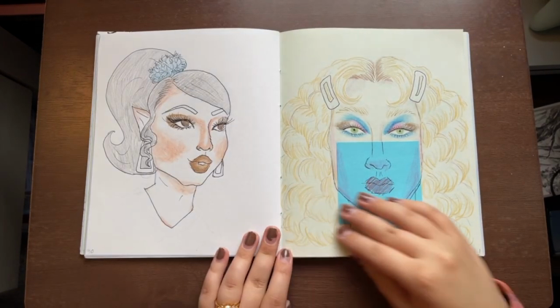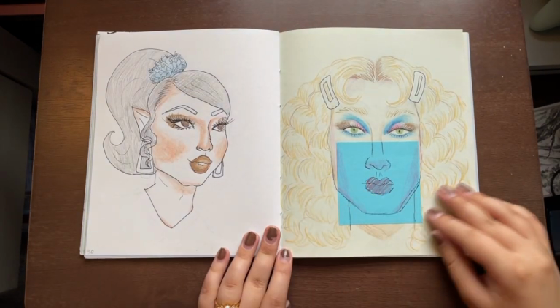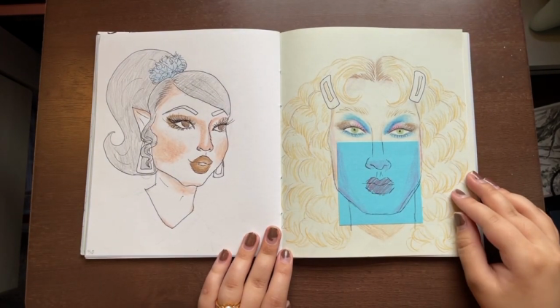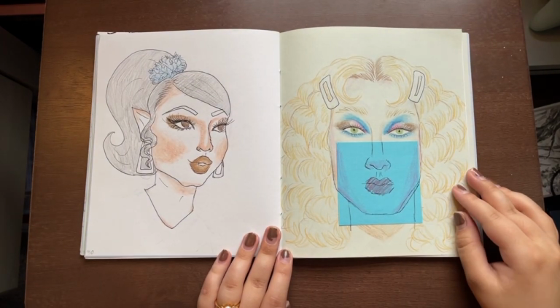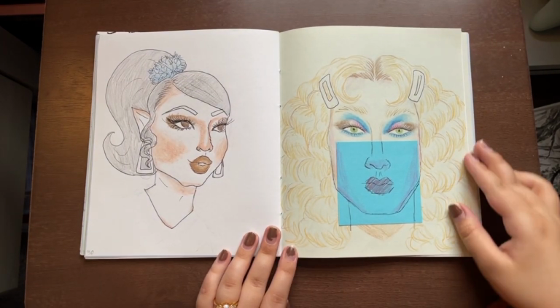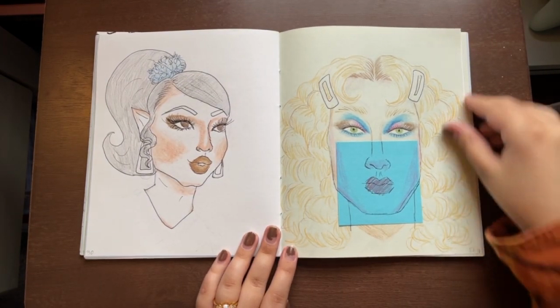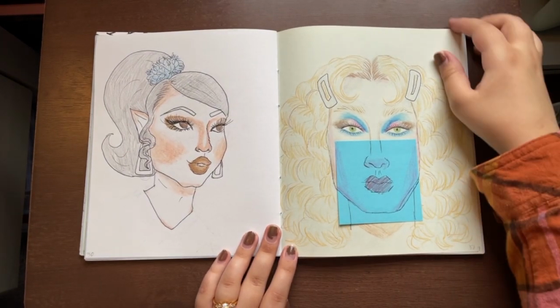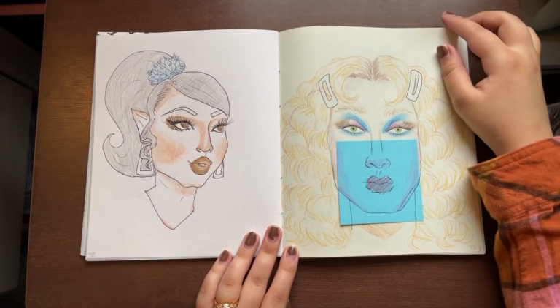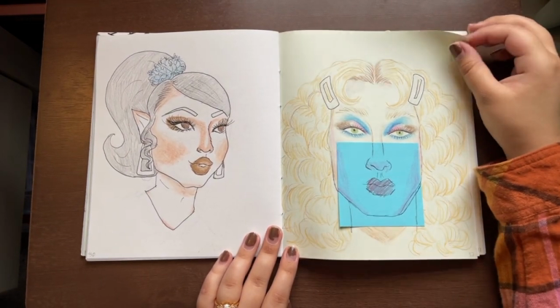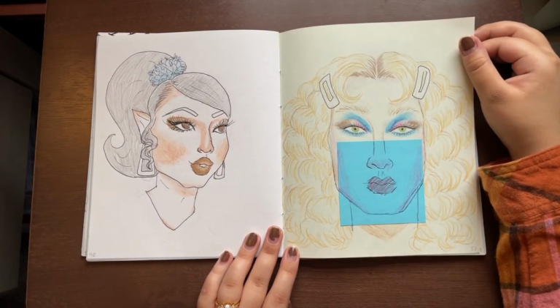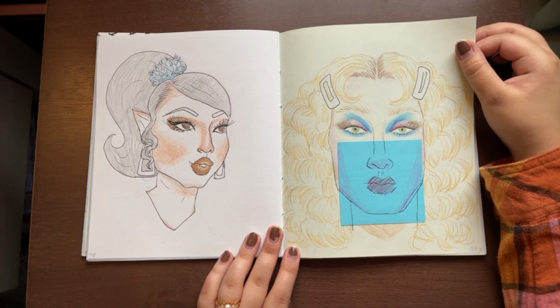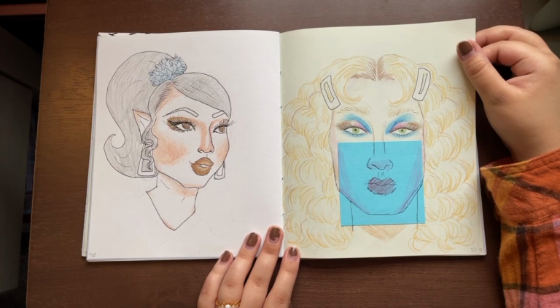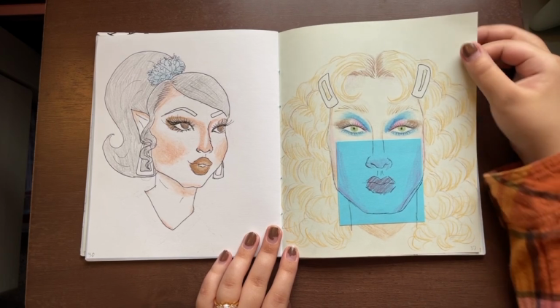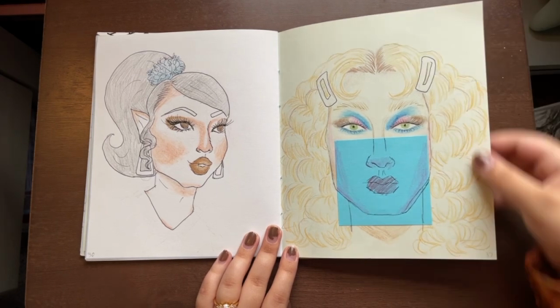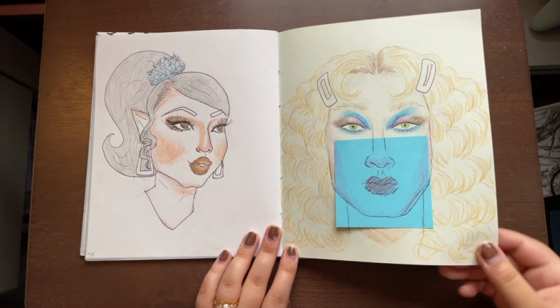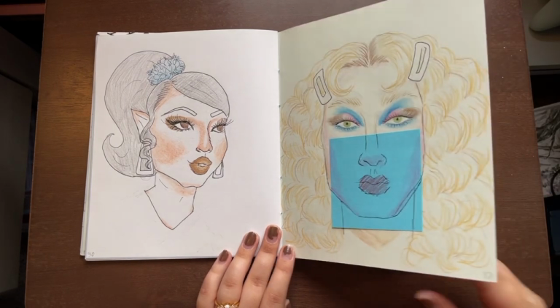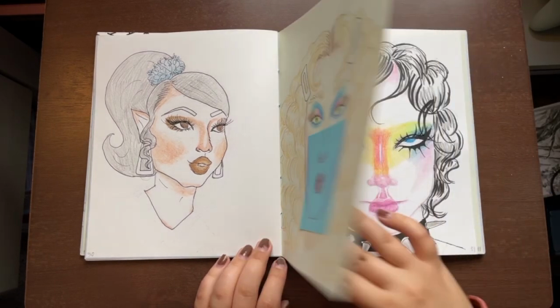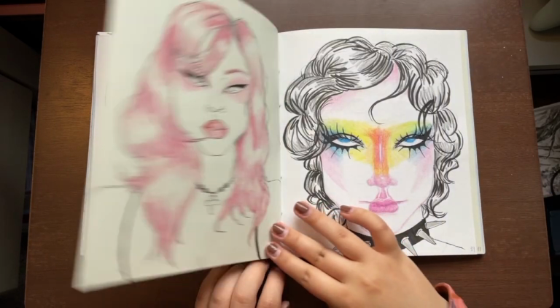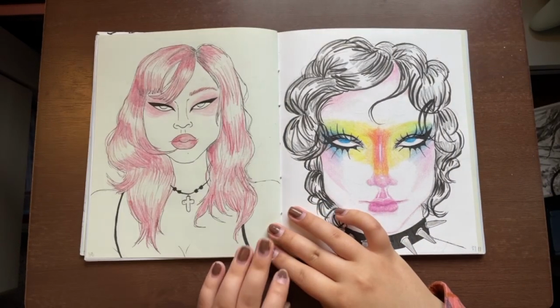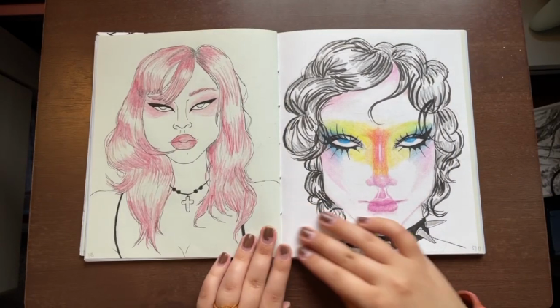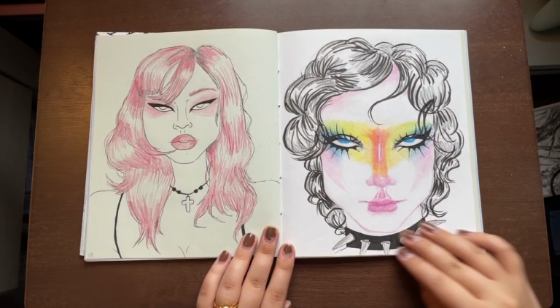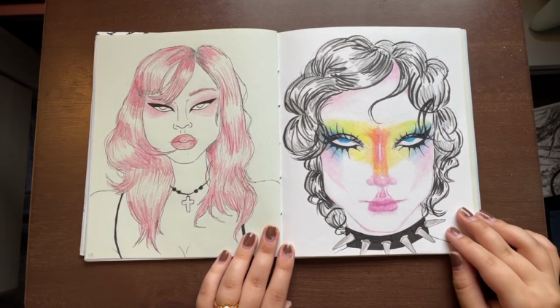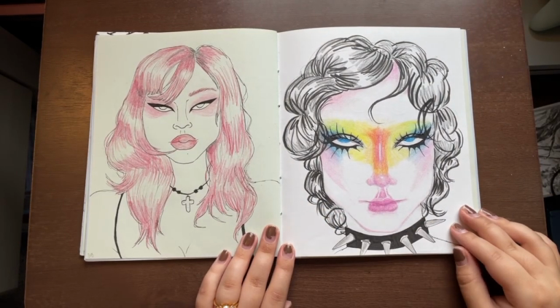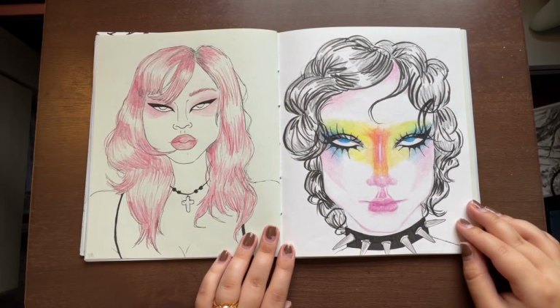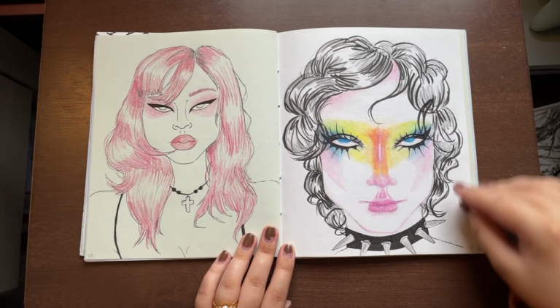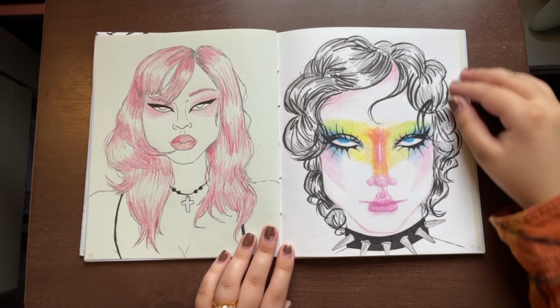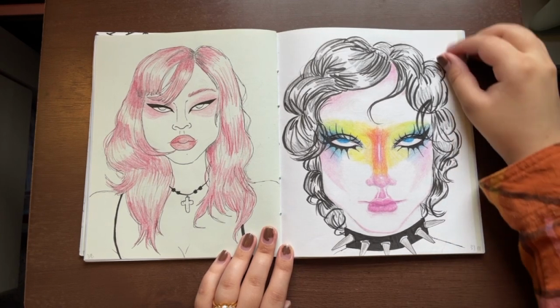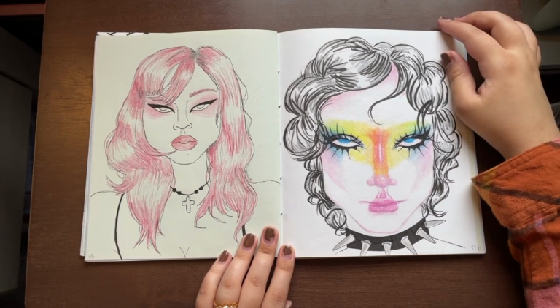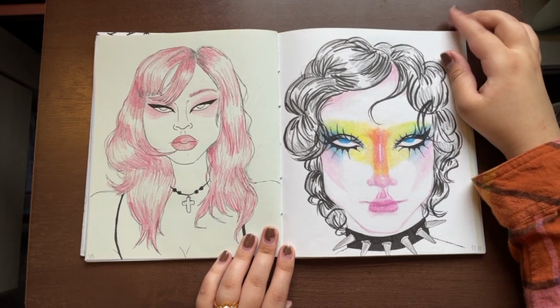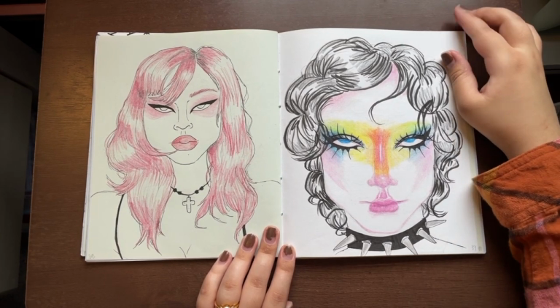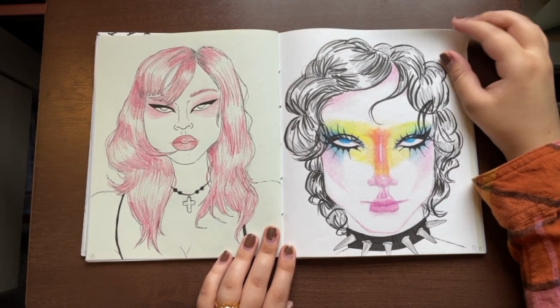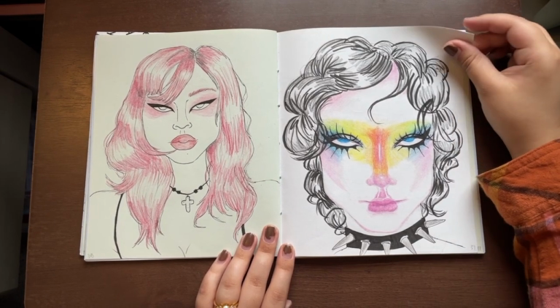I got inspired by Pinterest again to draw more portraits and started using my colored pencils more. This rainbow one is a favorite of mine because I love the colors and how it all blended out.